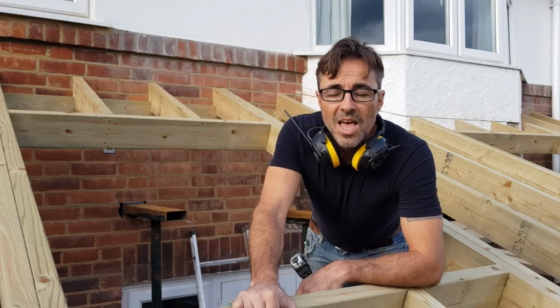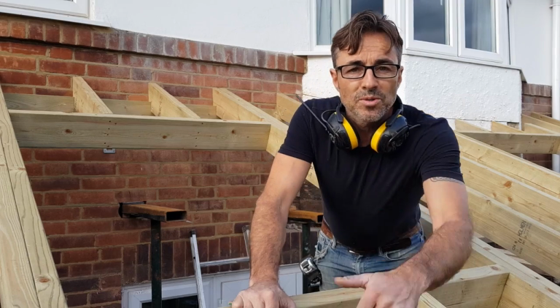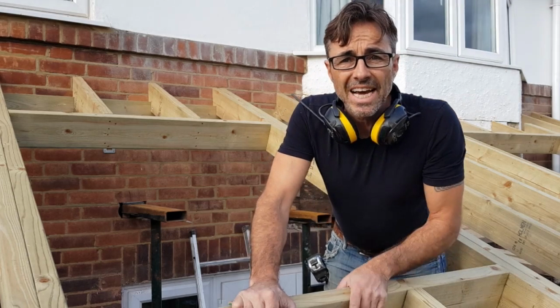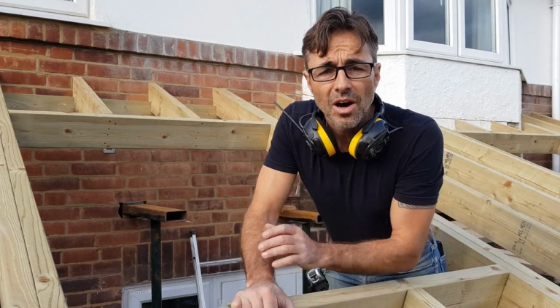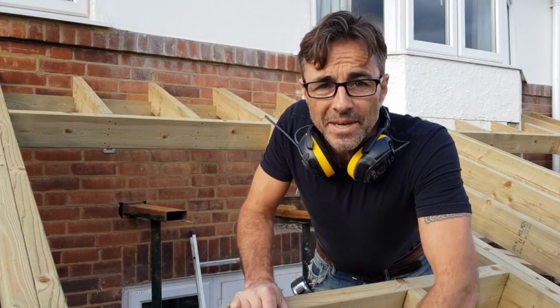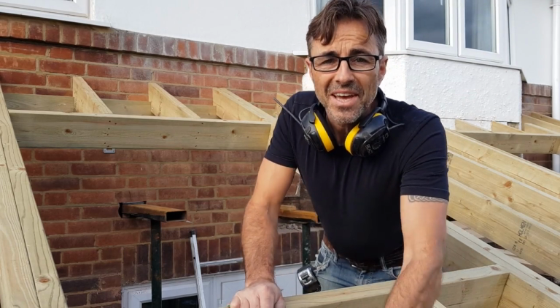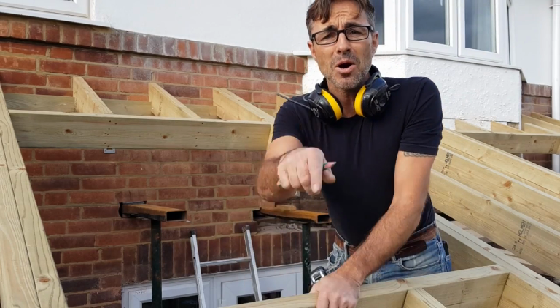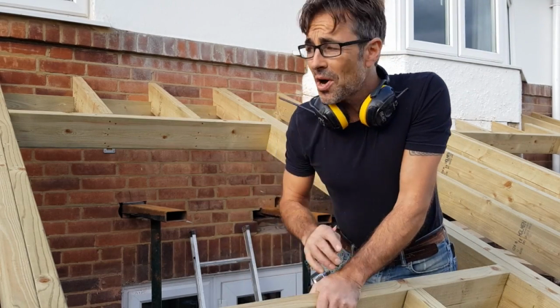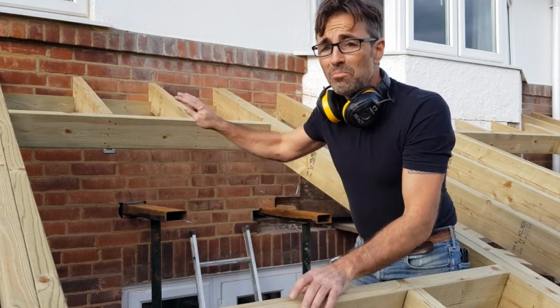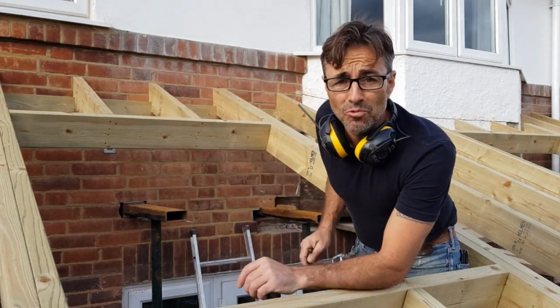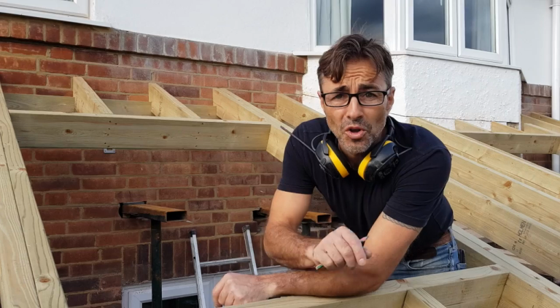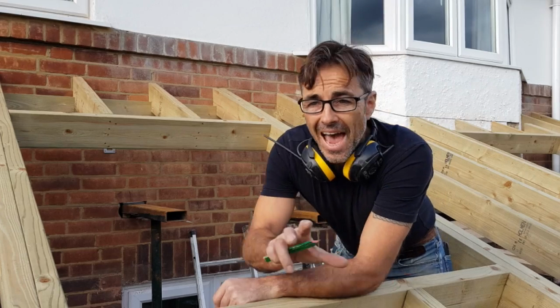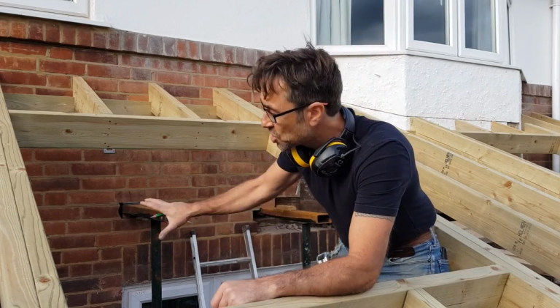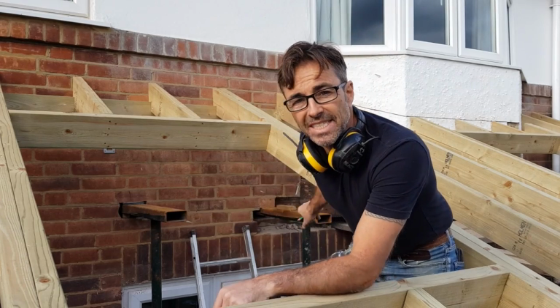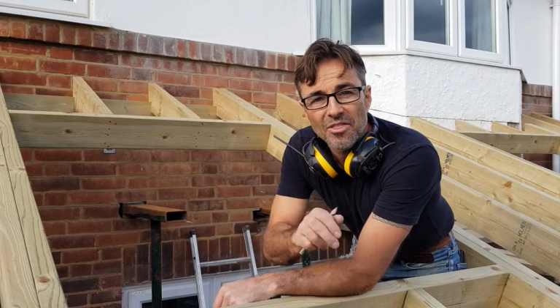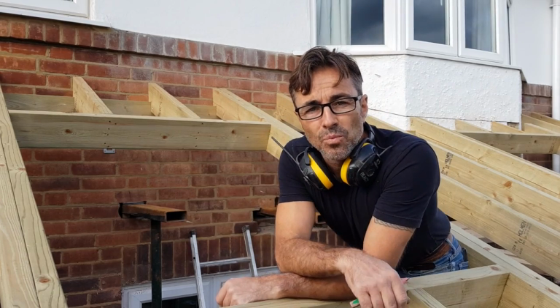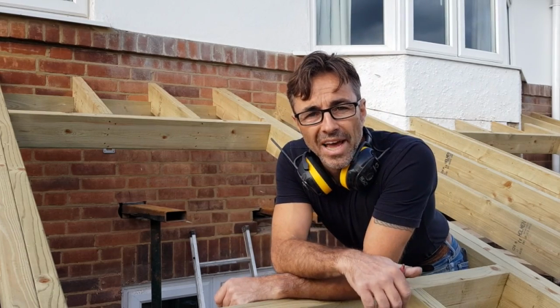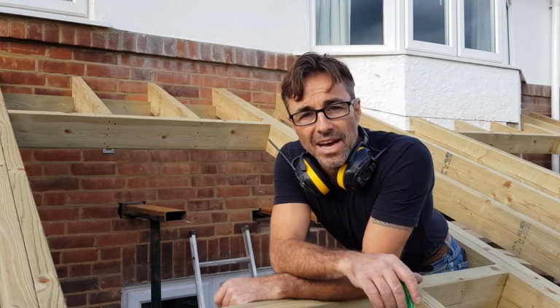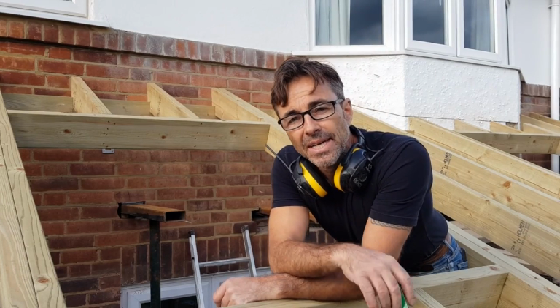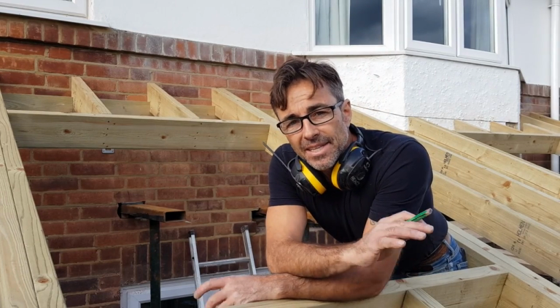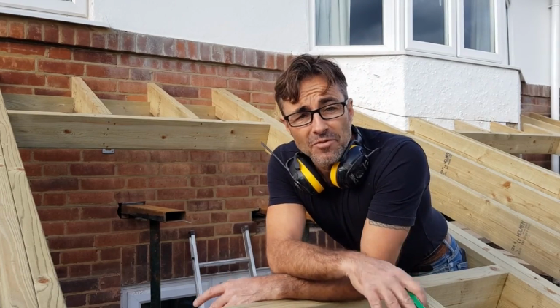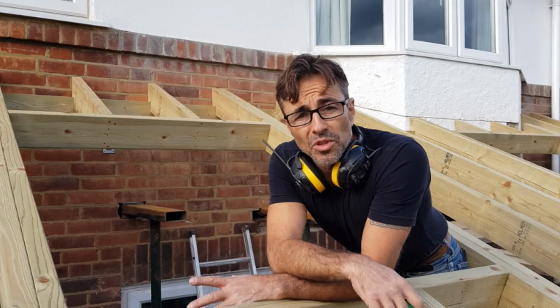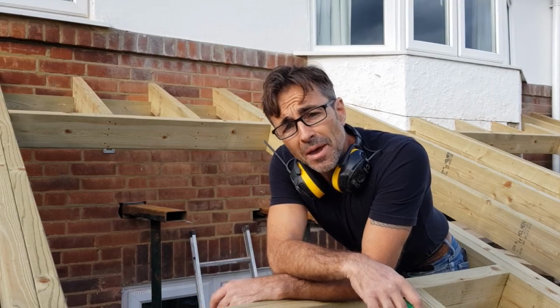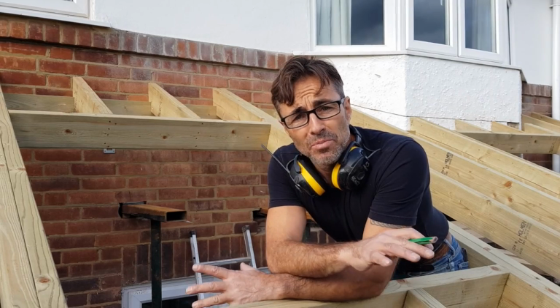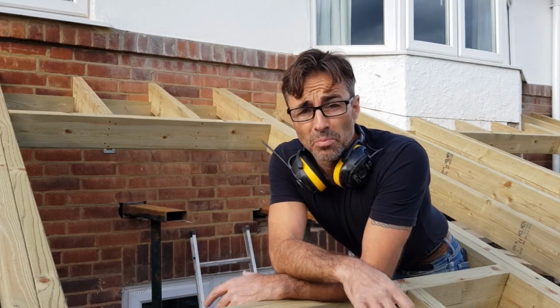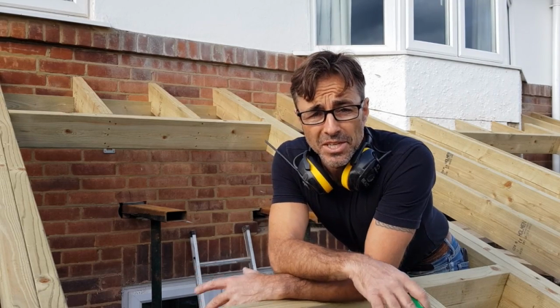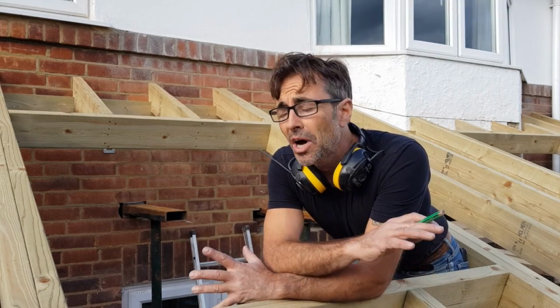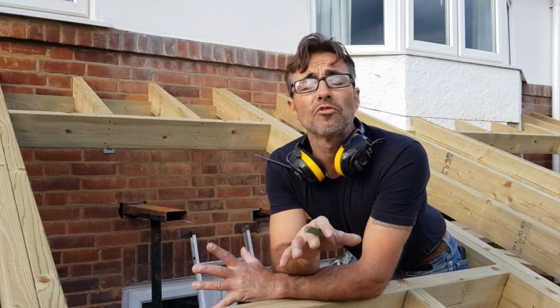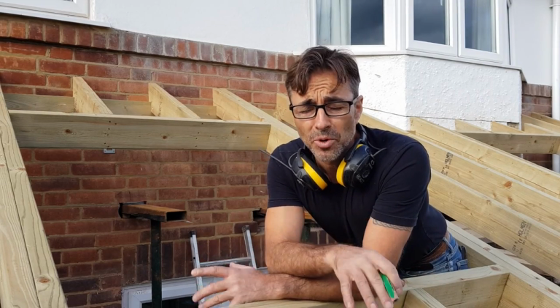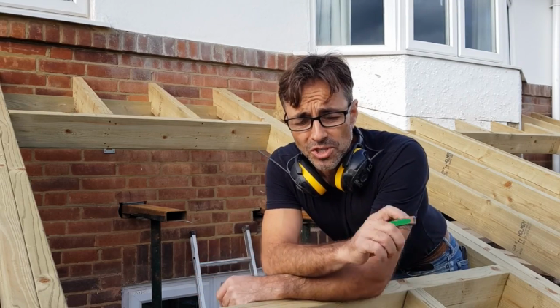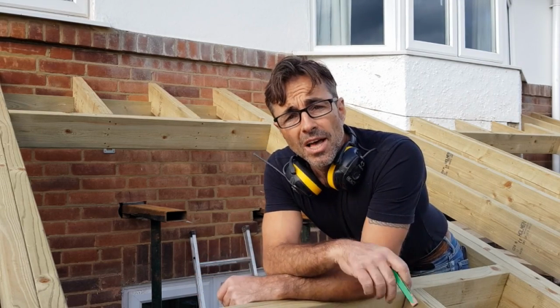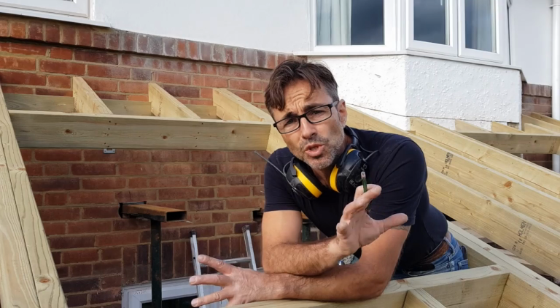Welcome to my channel, I'm Robin Clevett. I'm out on site putting a little roof on and we're just about to take the back wall of the house out. This is something we do all the time - we put steel beams in. I just want to talk to you a little bit about how we support the walls.